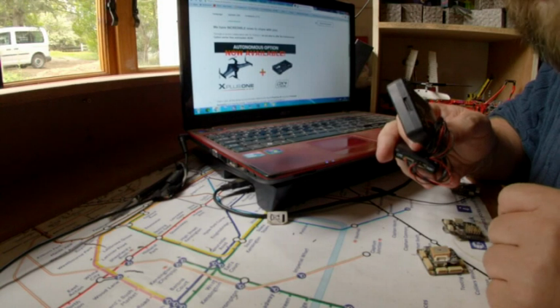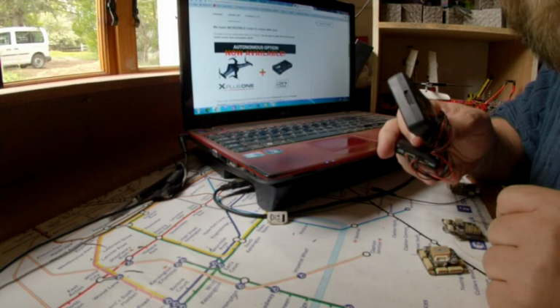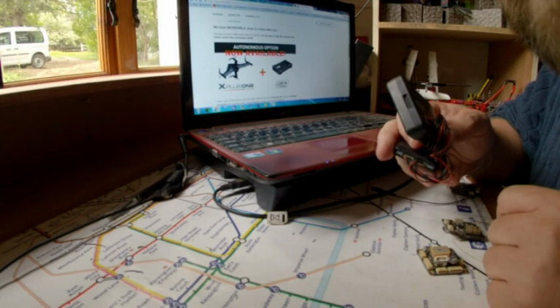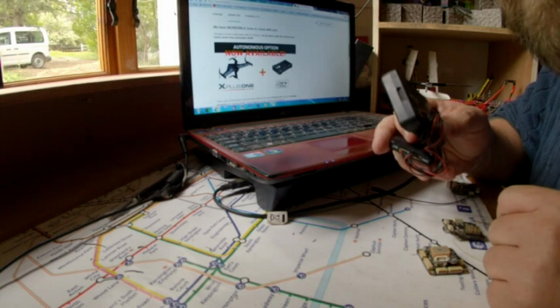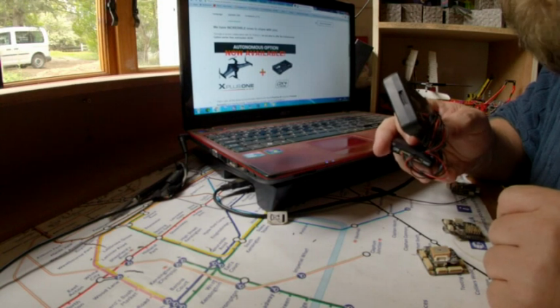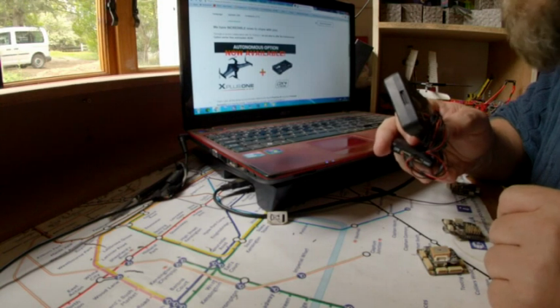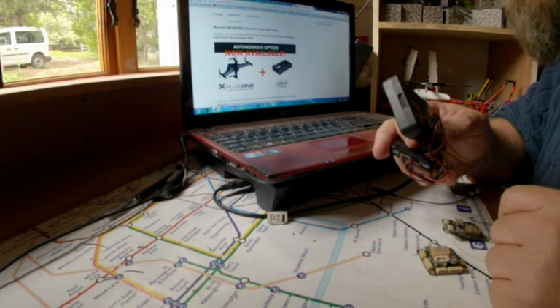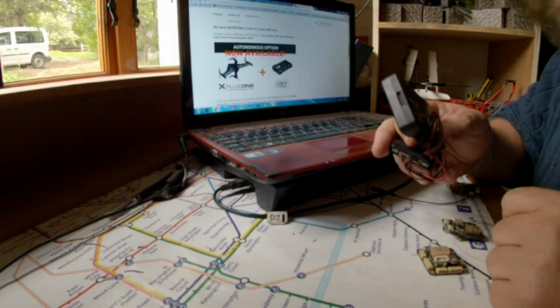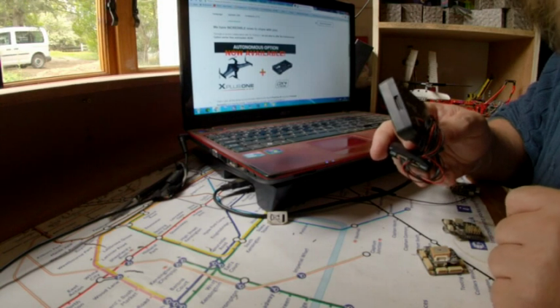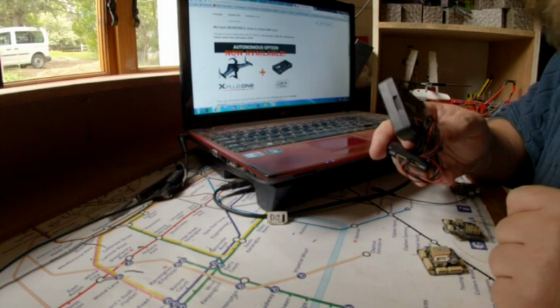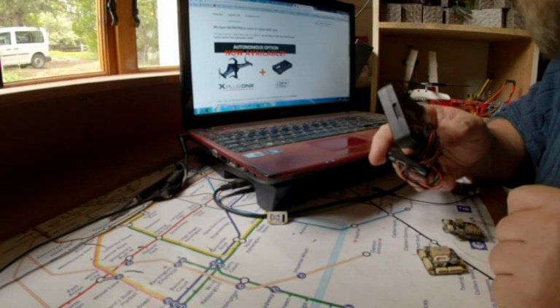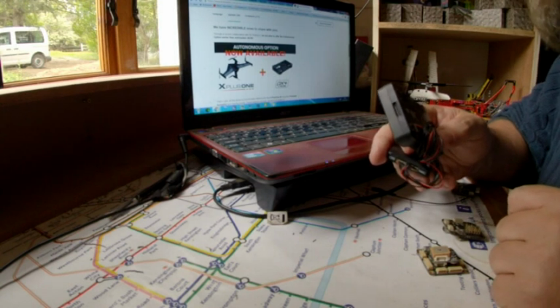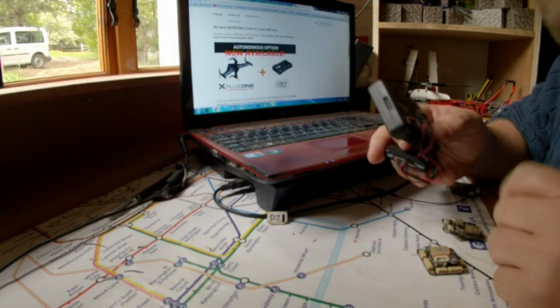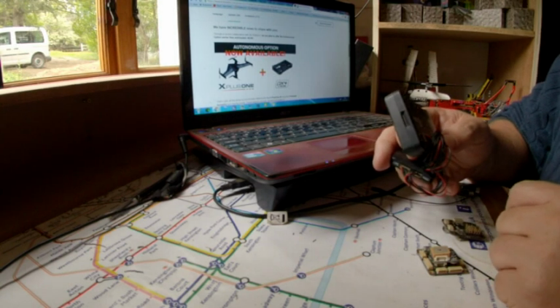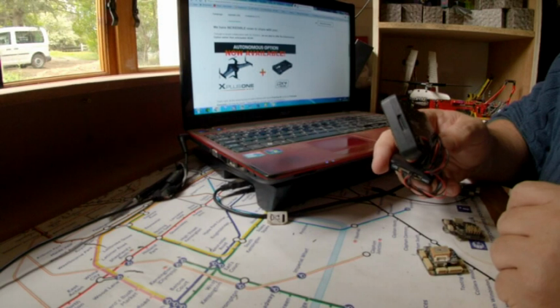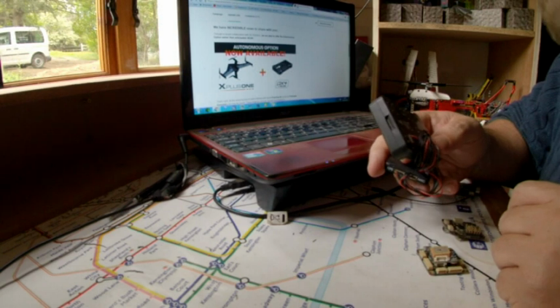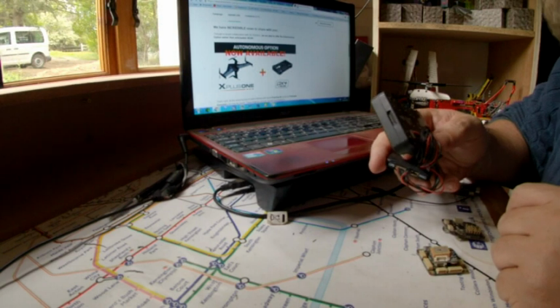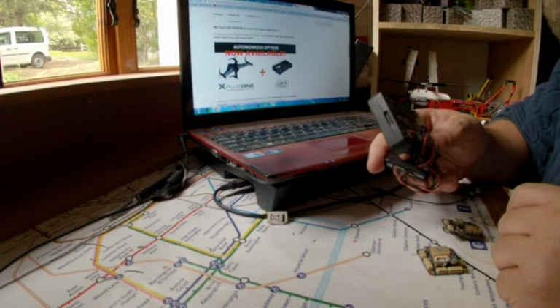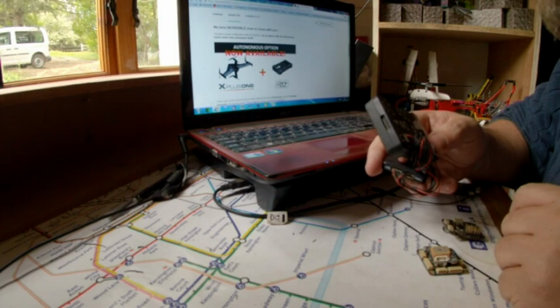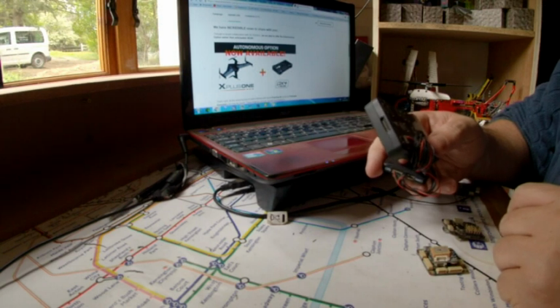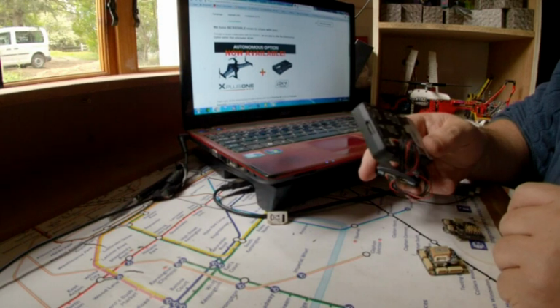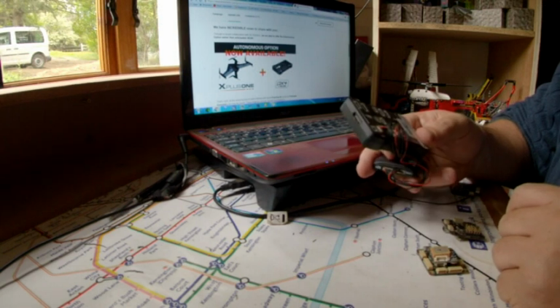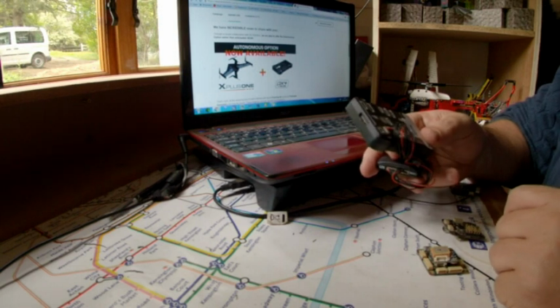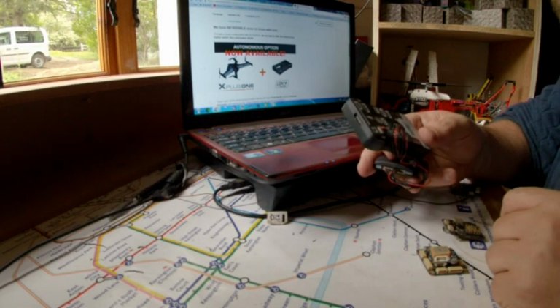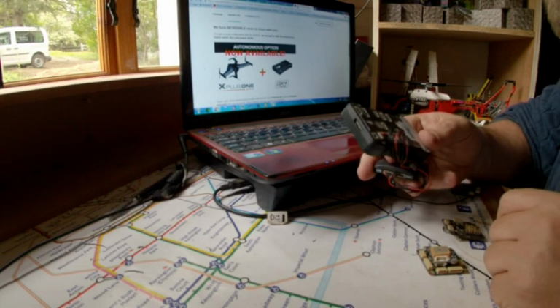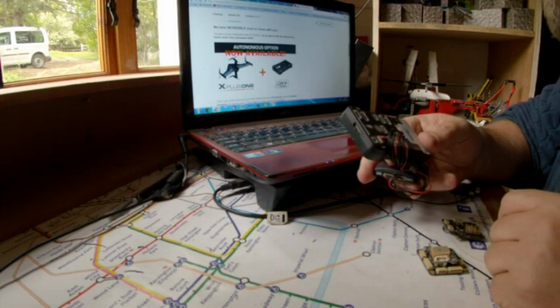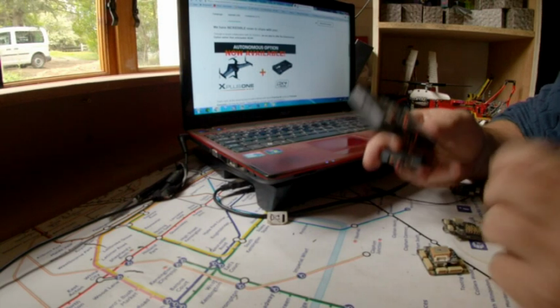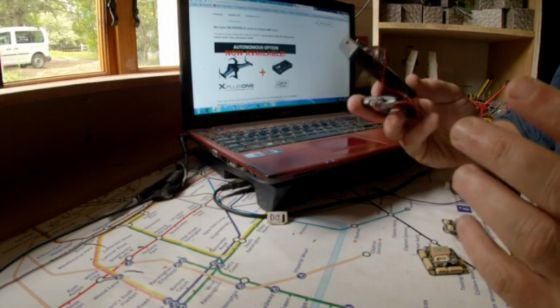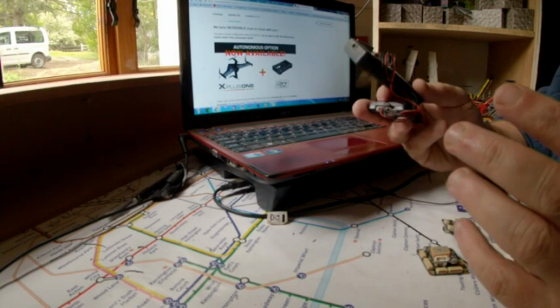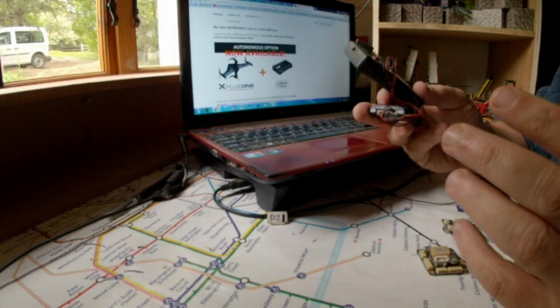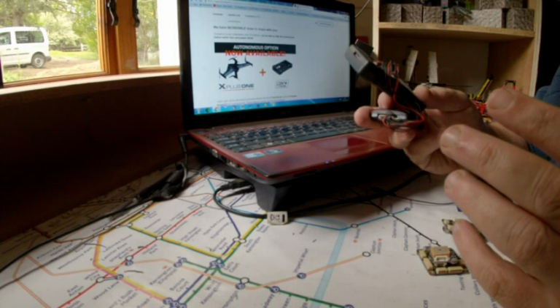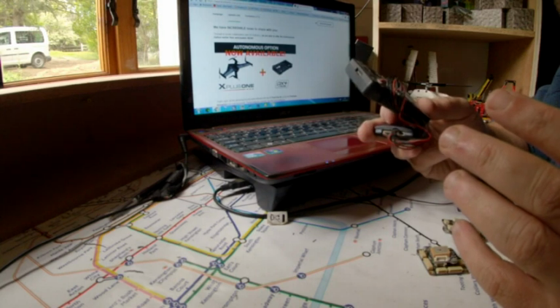I'll sit down later with a piece of paper and probably sketch up and work out just a foam board airframe to see if I can get it to fly, and if it works, I'll post the plans.